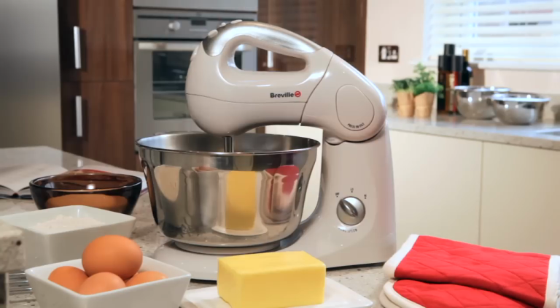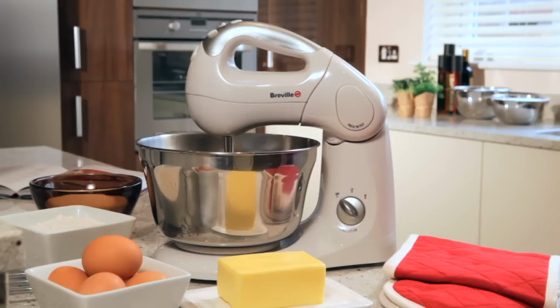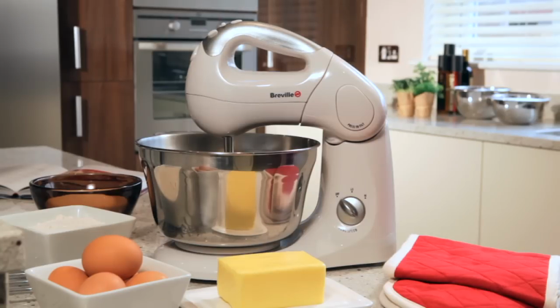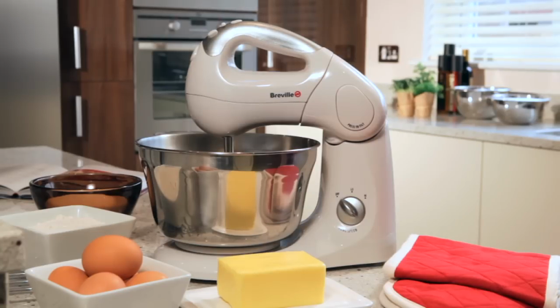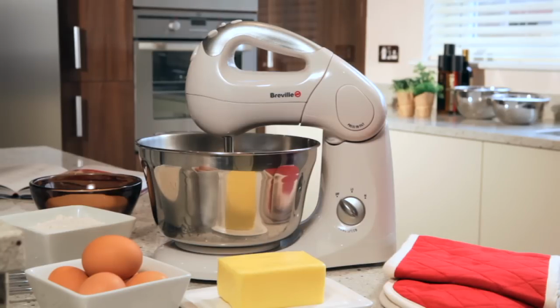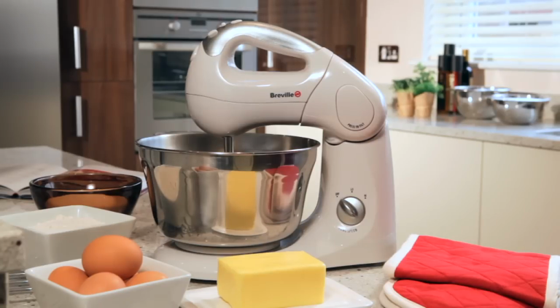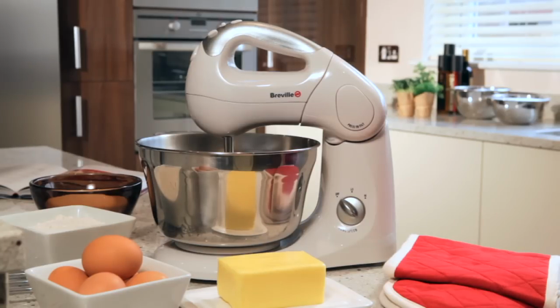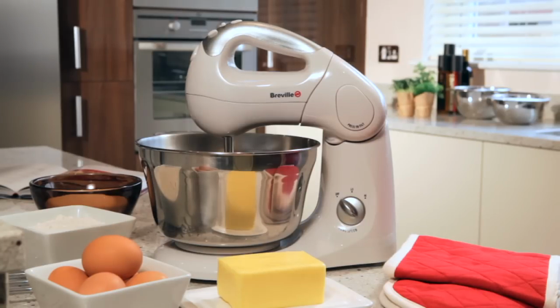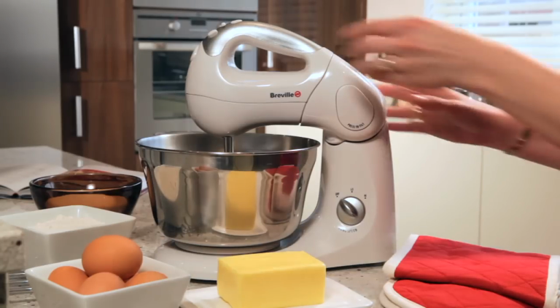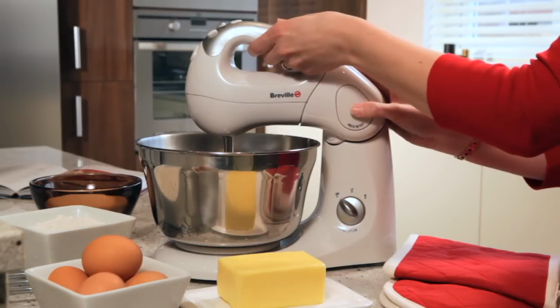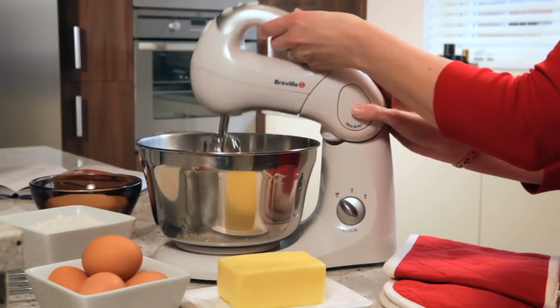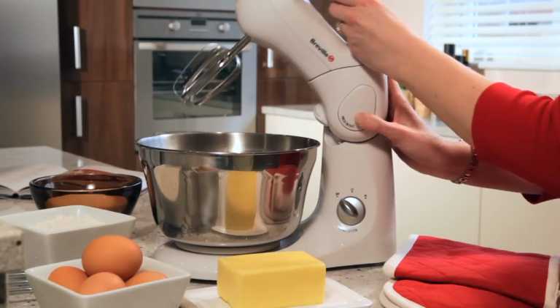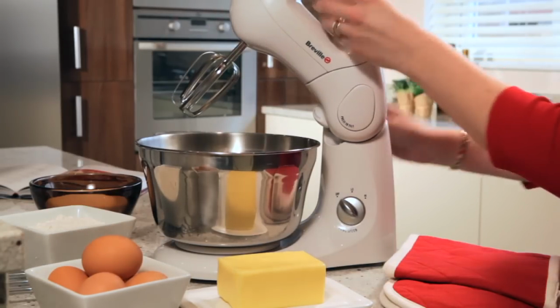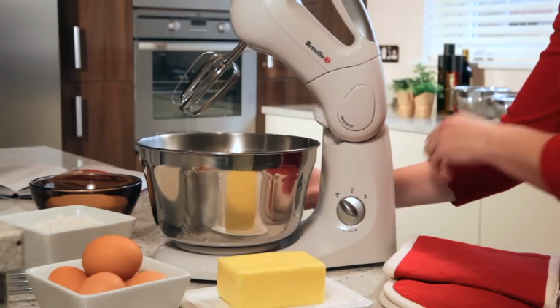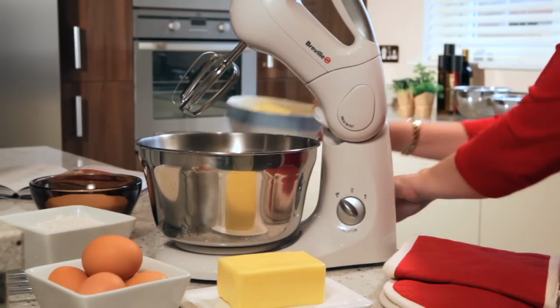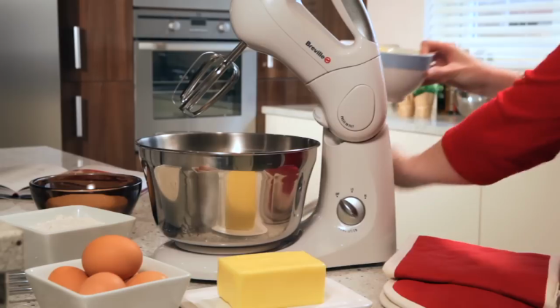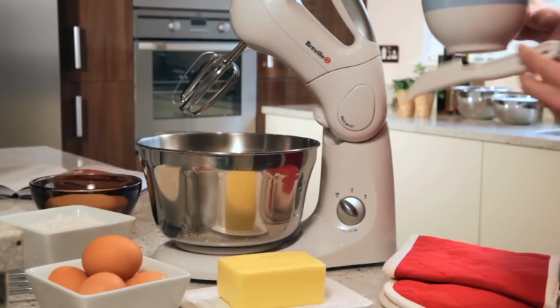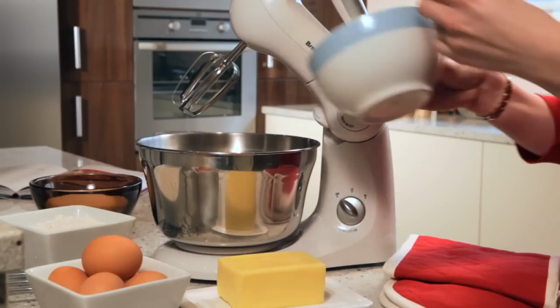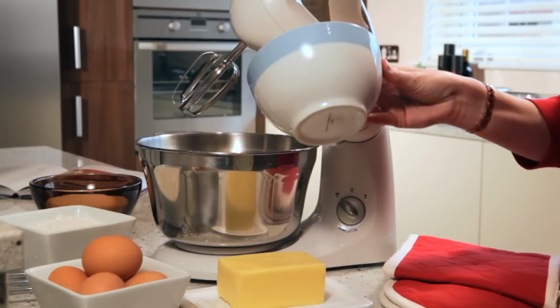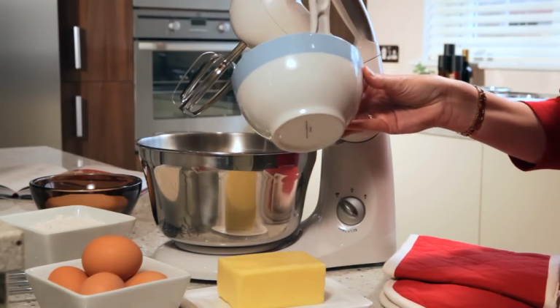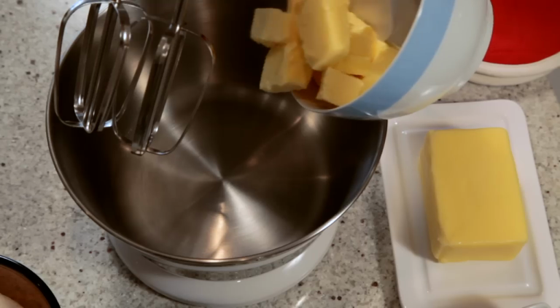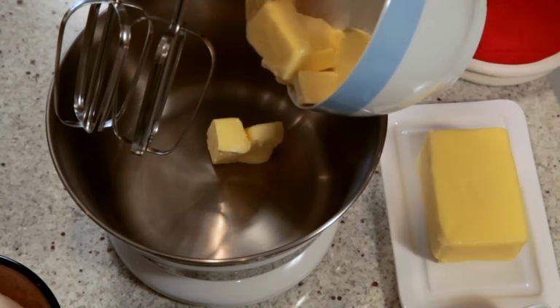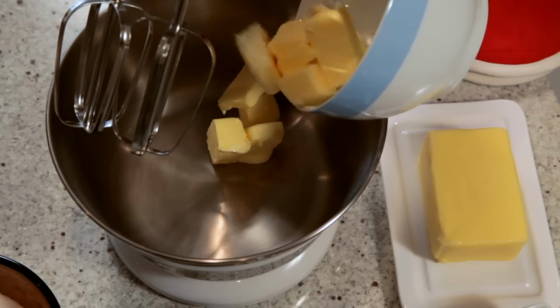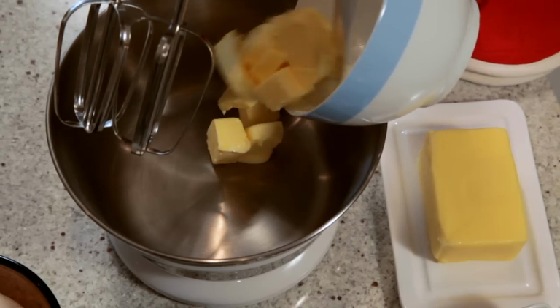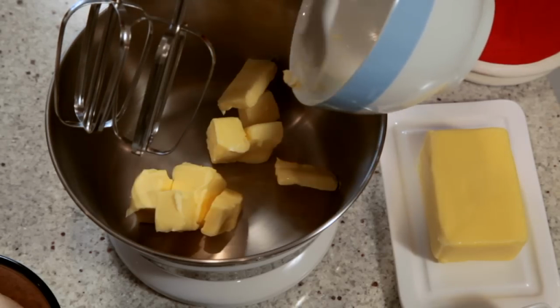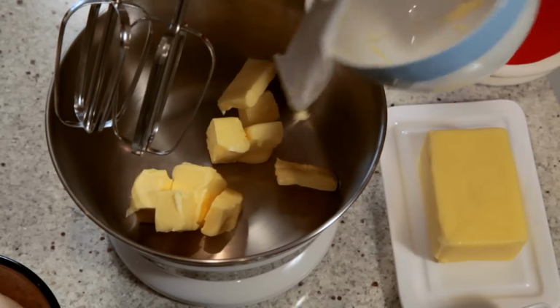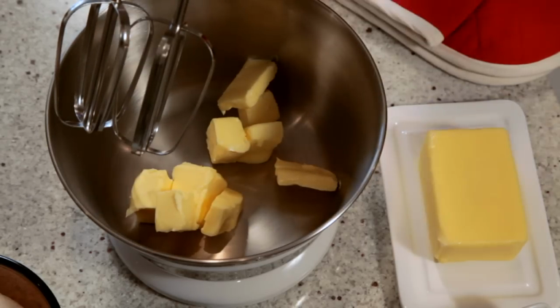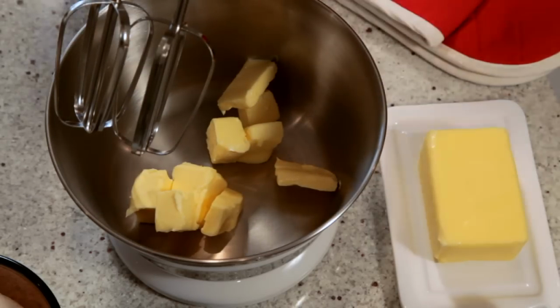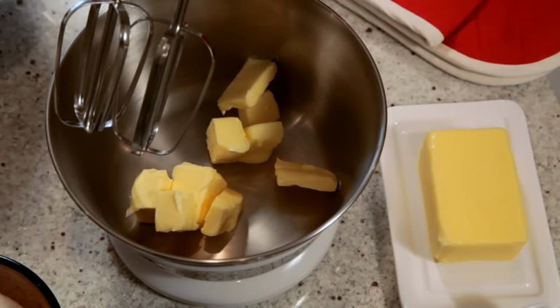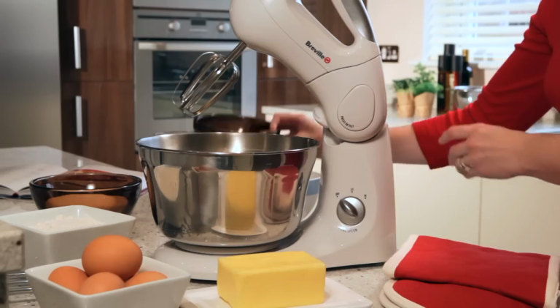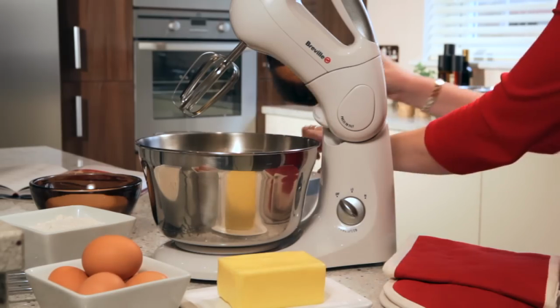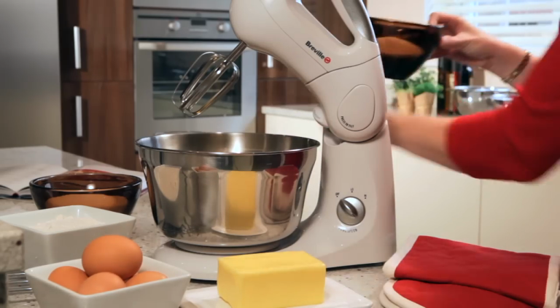The Breville twin motor stand and hand mixer is compact and practical and makes light work of mixing ingredients for any cooking or baking tasks. Because the beaters are set off centre, you have room to add ingredients as and when required.